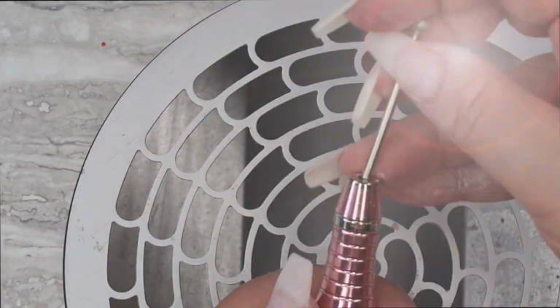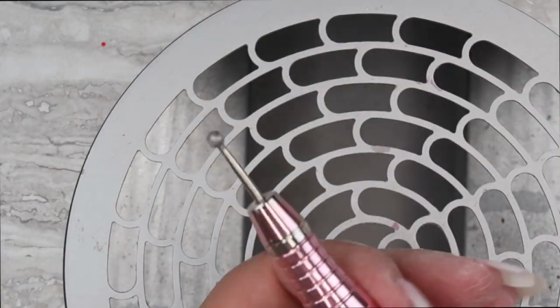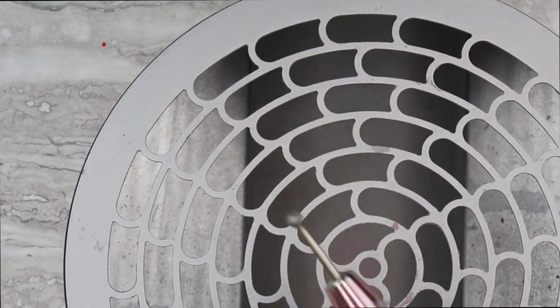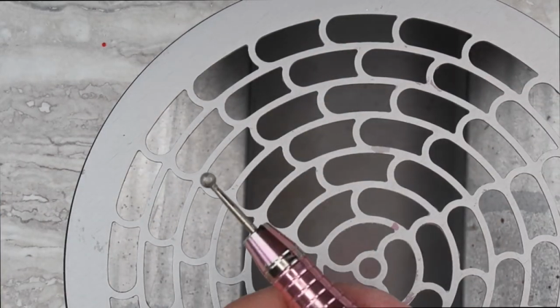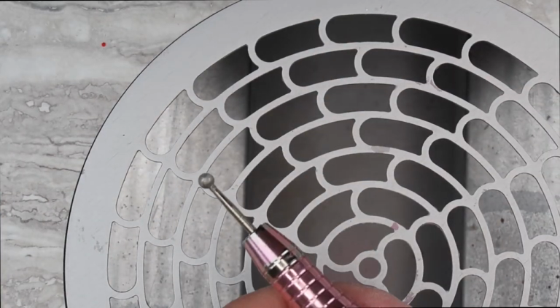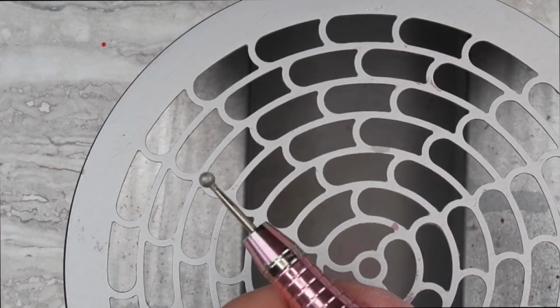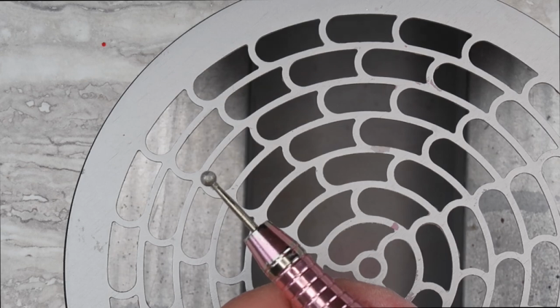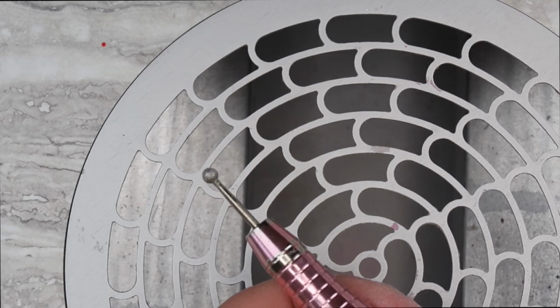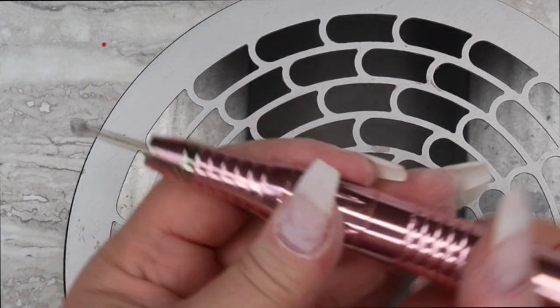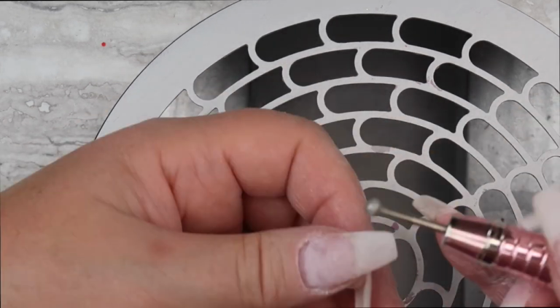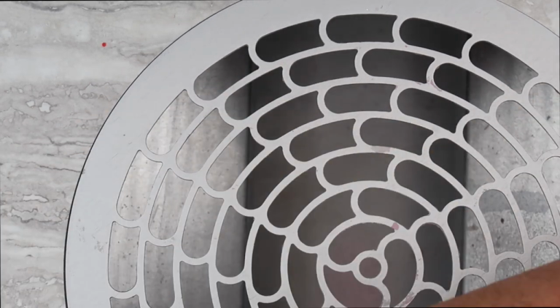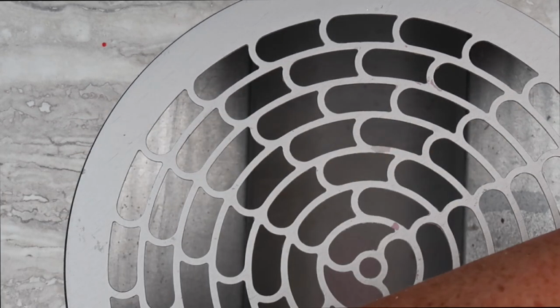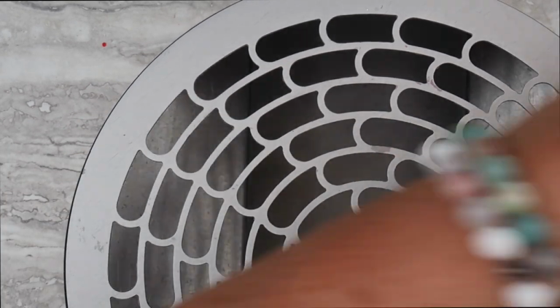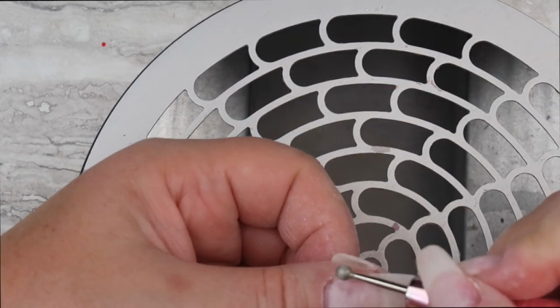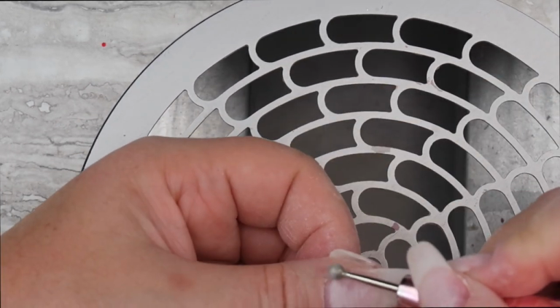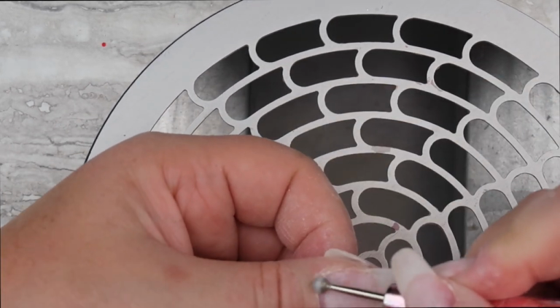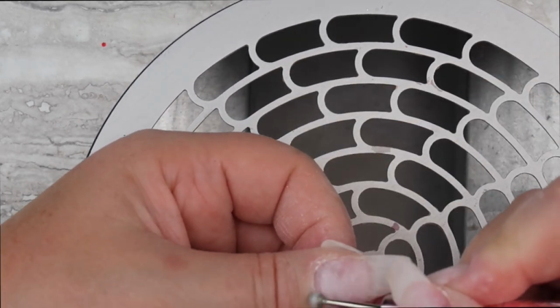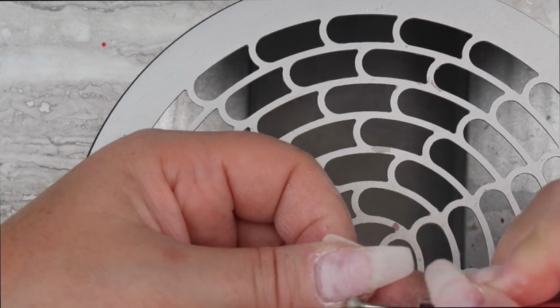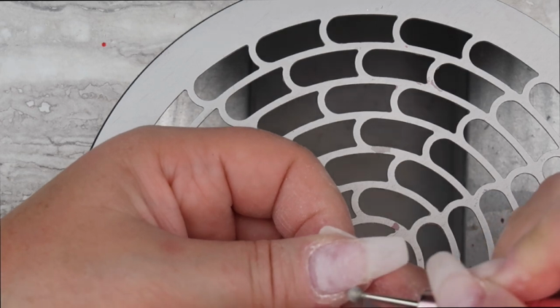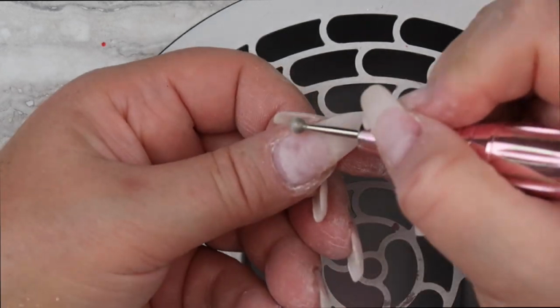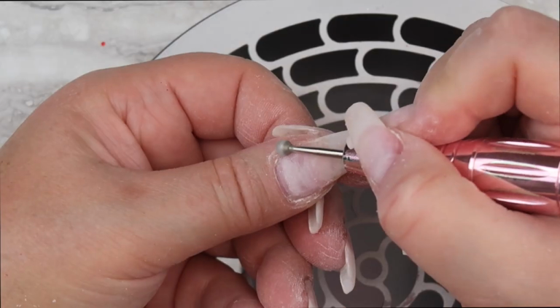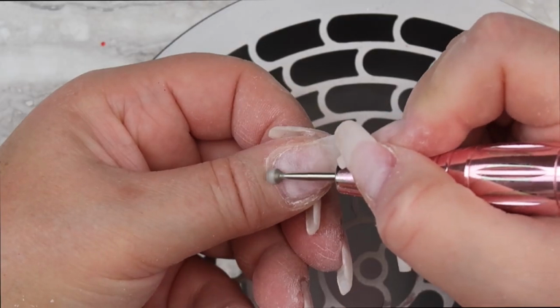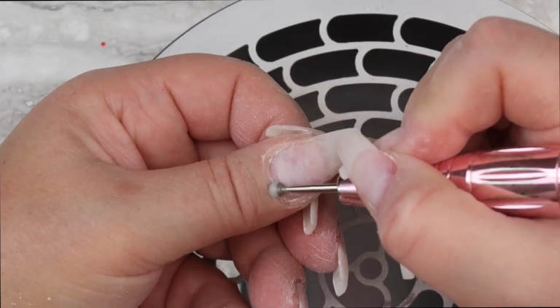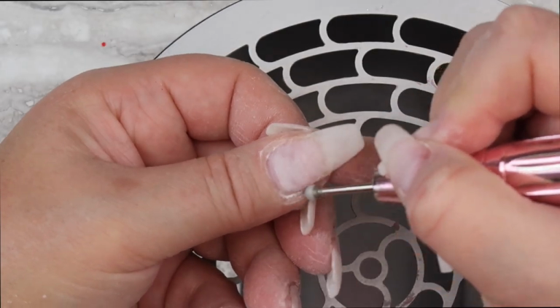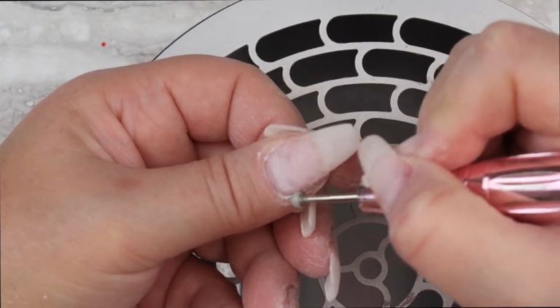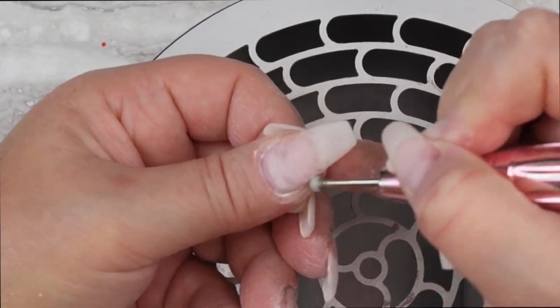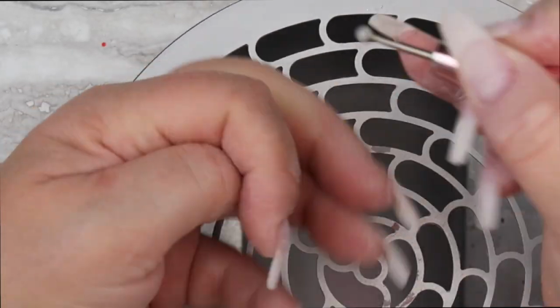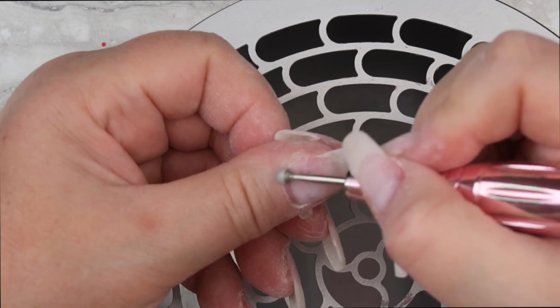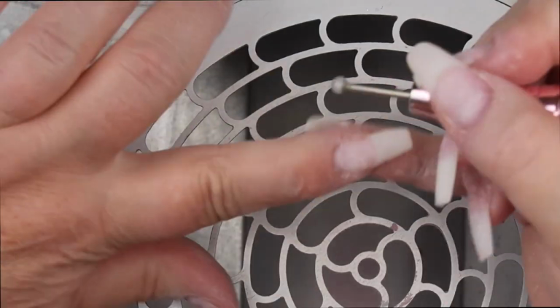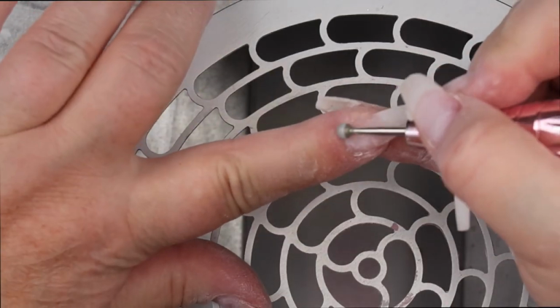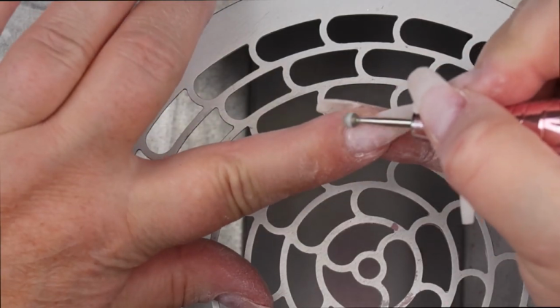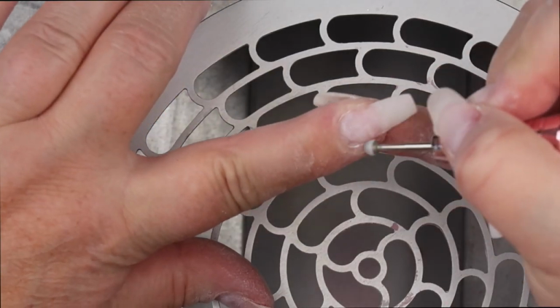Next I go in with my moon diamond bit from E-Nail Couture and I go along the cuticle itself and just gently buff off any dead skin that's hanging there or any hangnails. This is another part of the service that my clients really like.